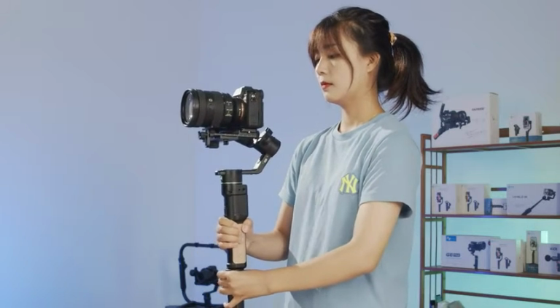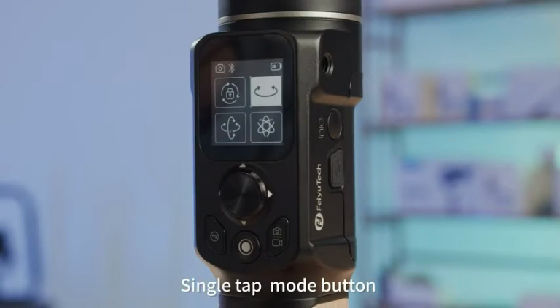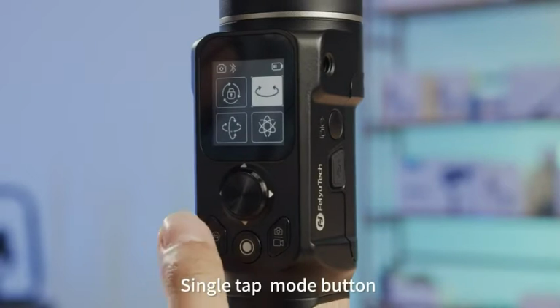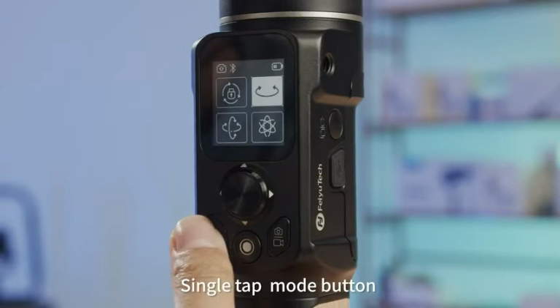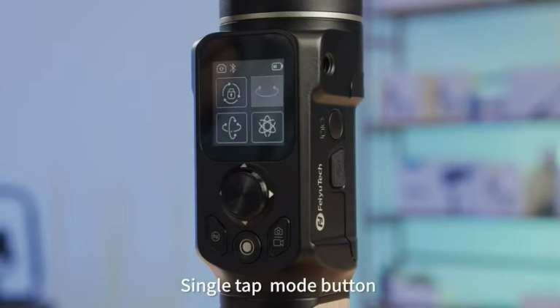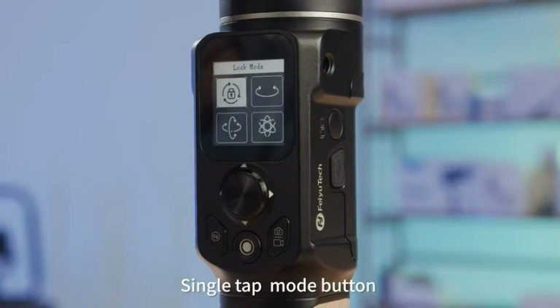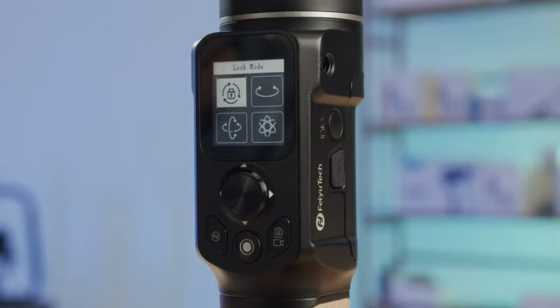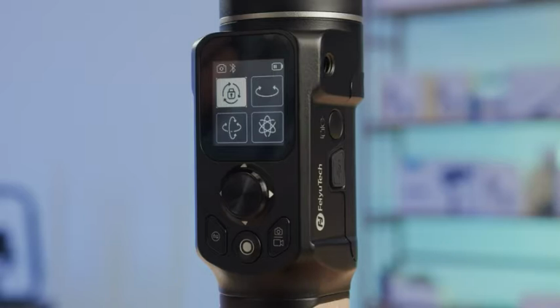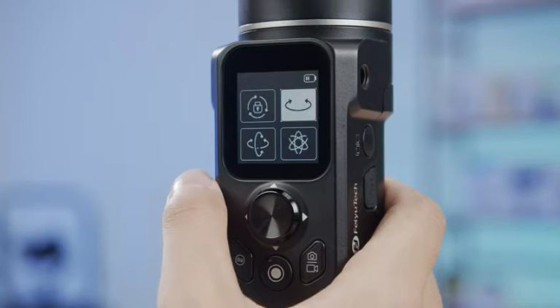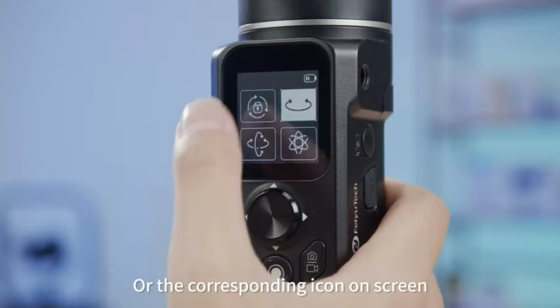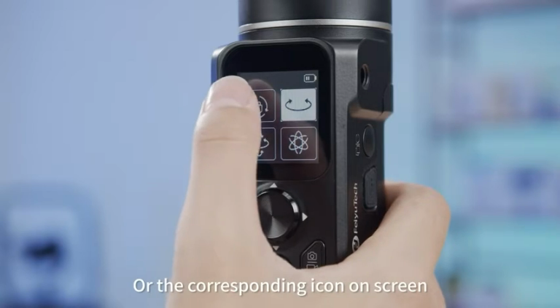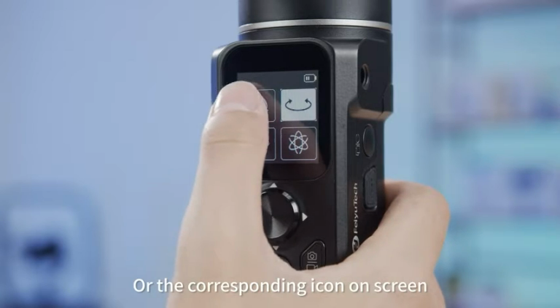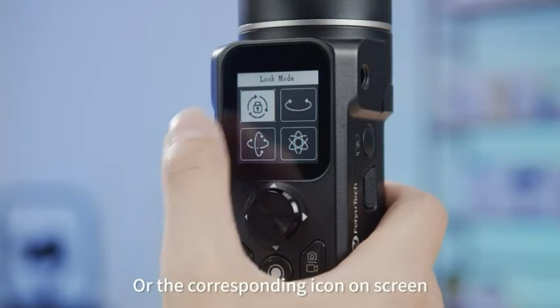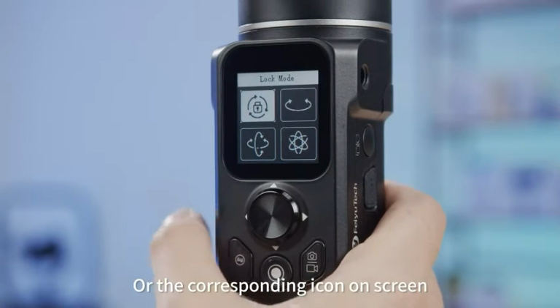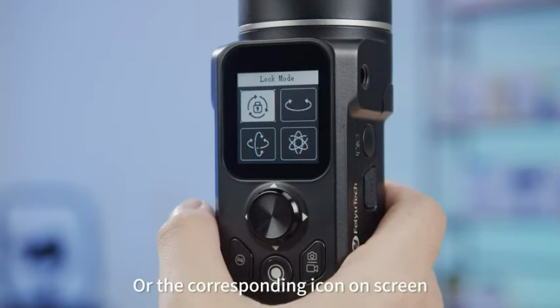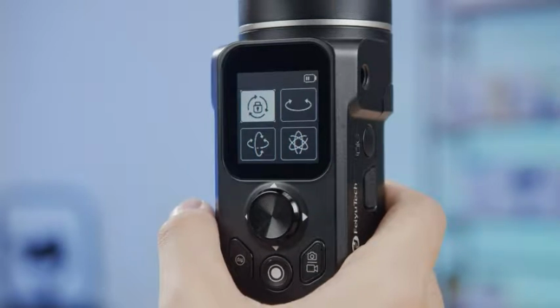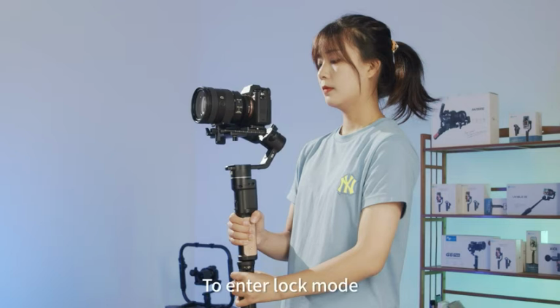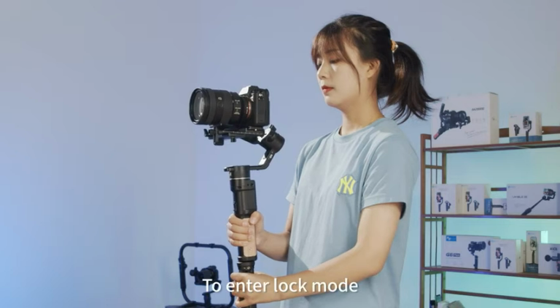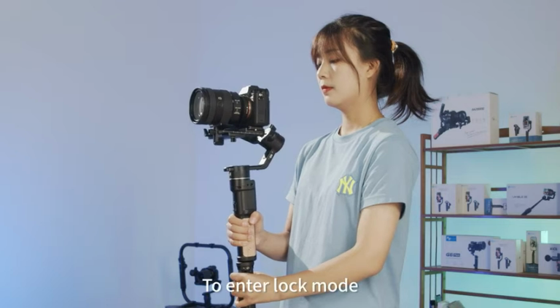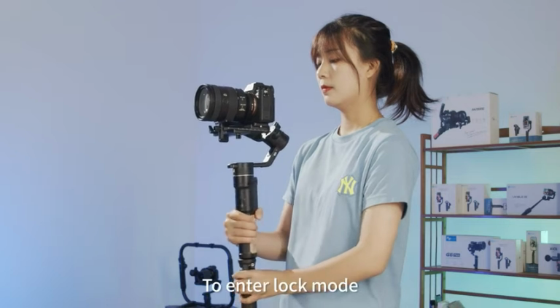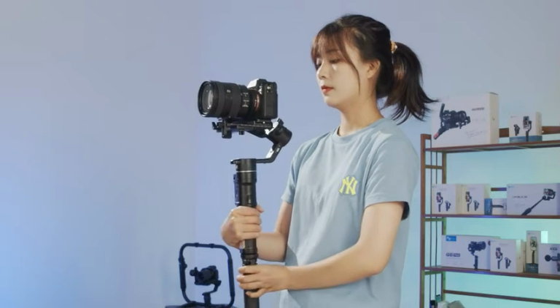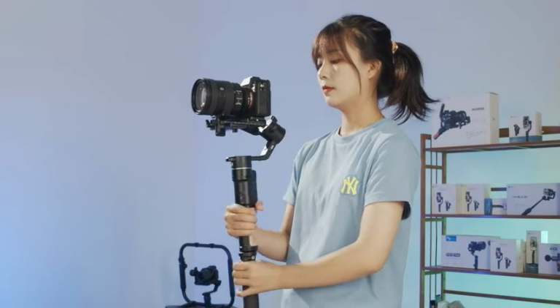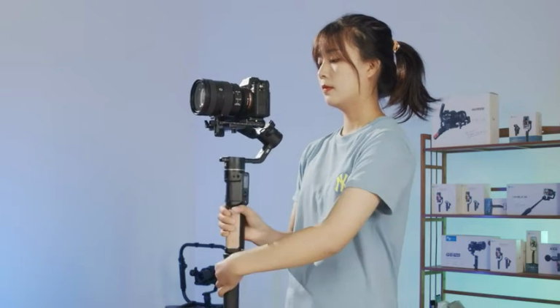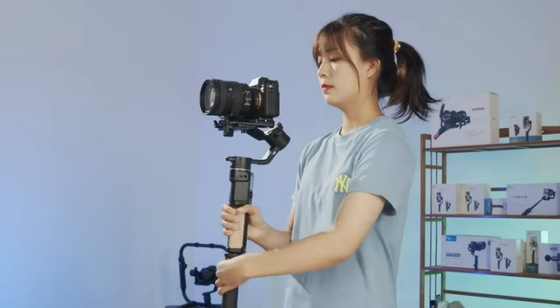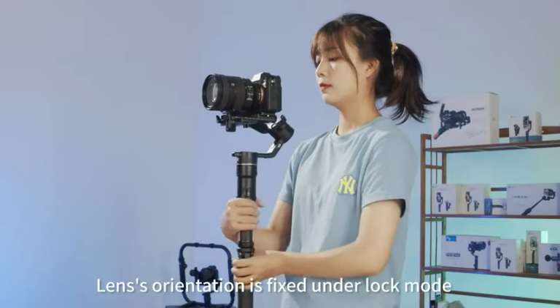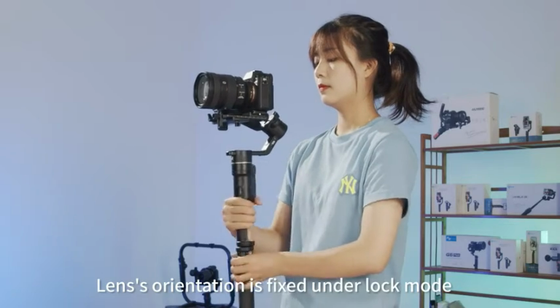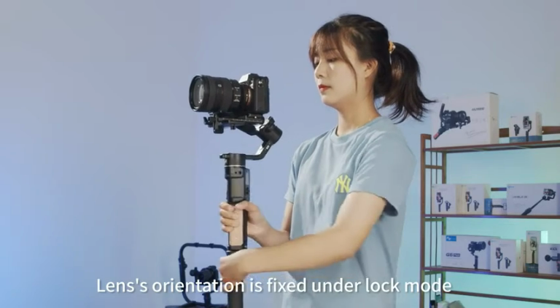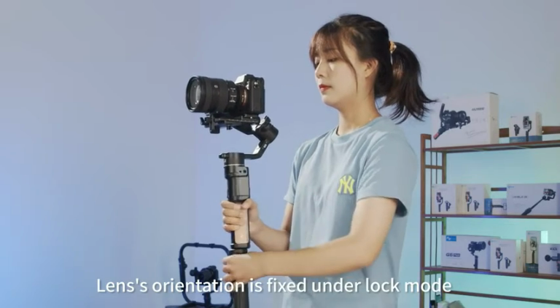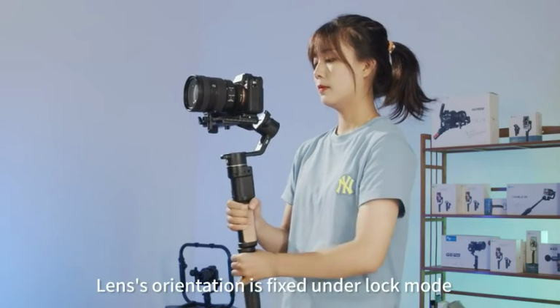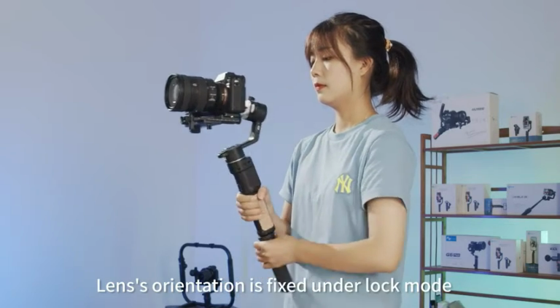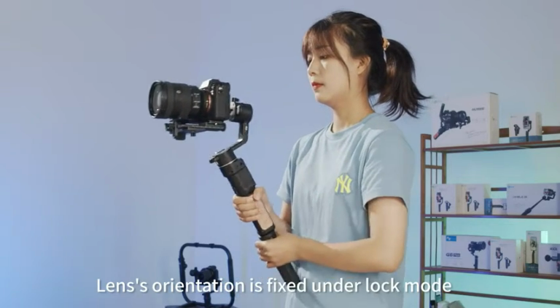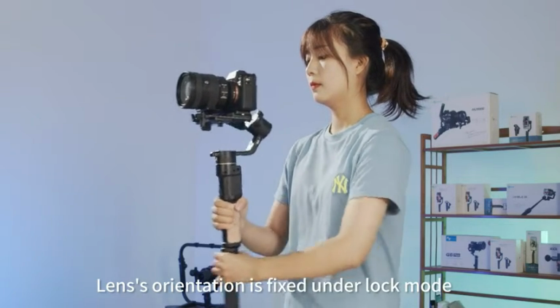Single tap the mode button, or tap the corresponding icon on the screen, to enter lock mode. In lock mode, the lens orientation is fixed.